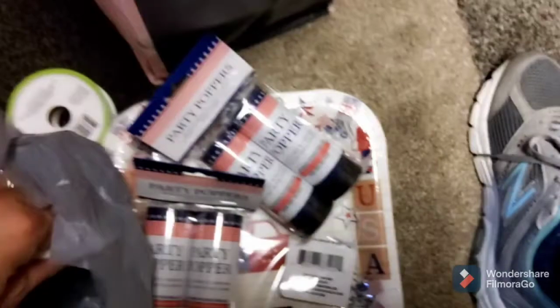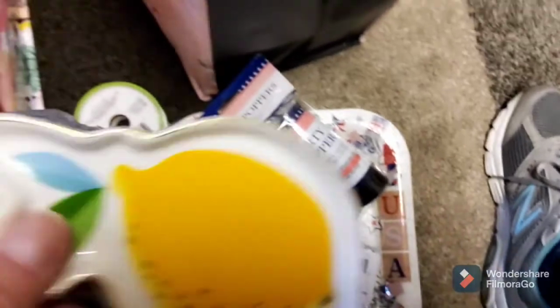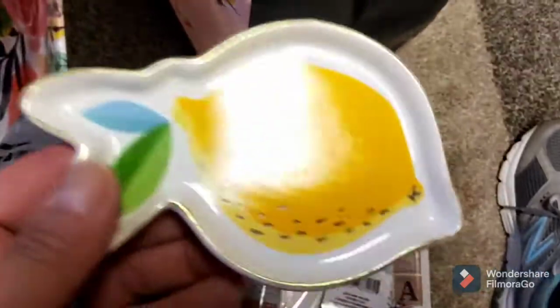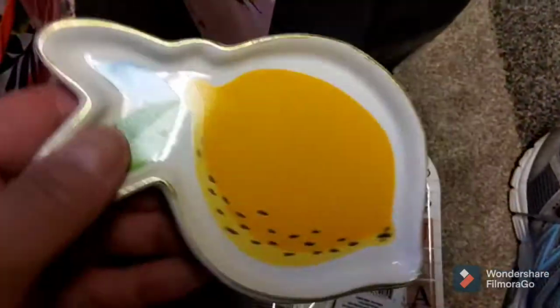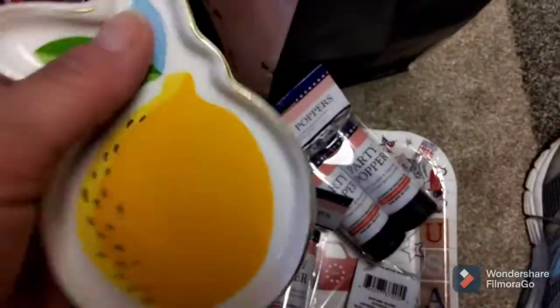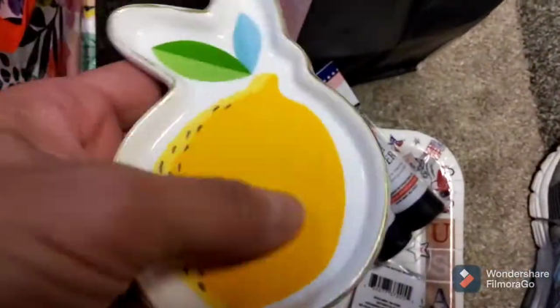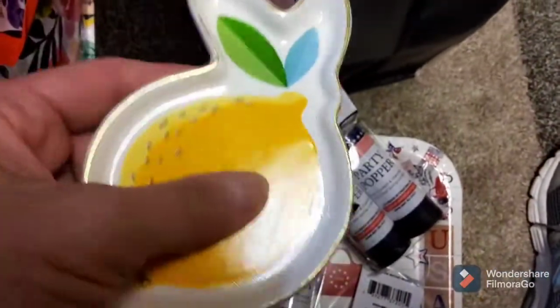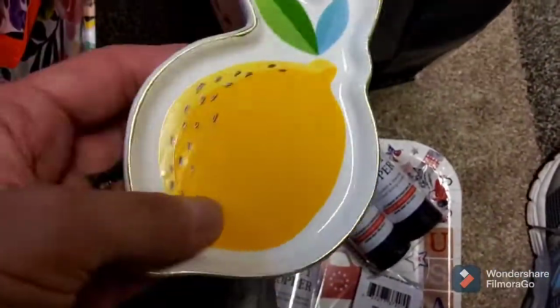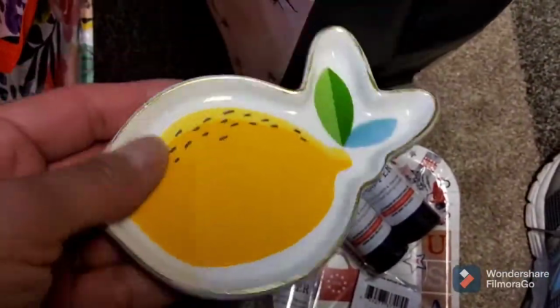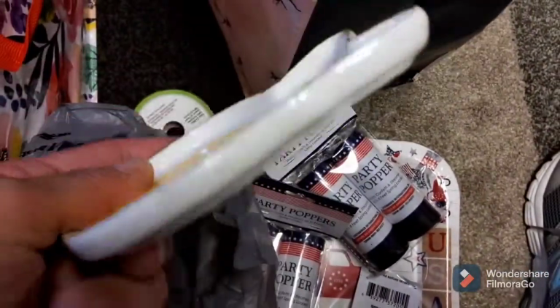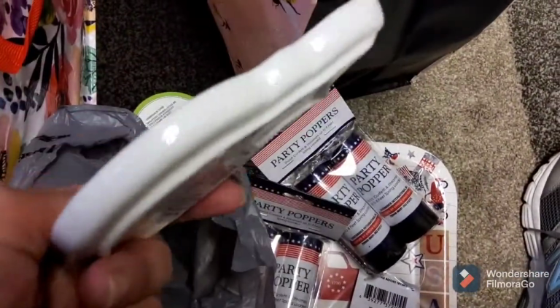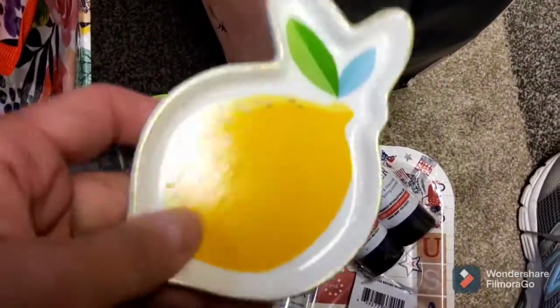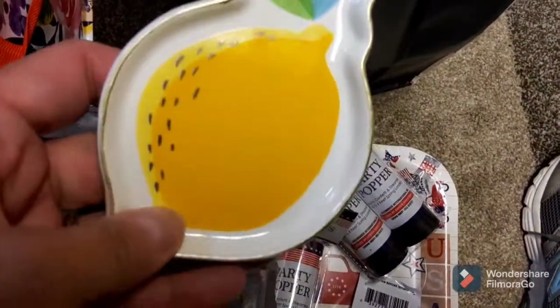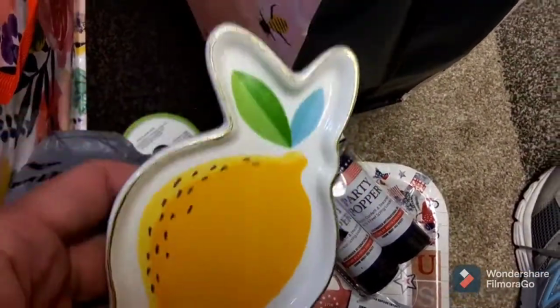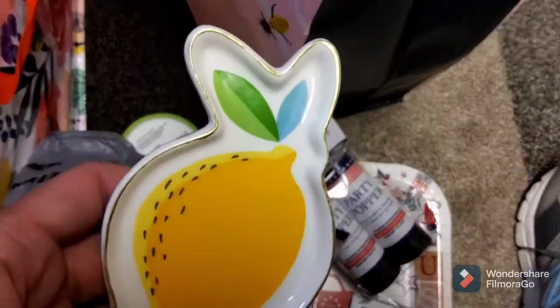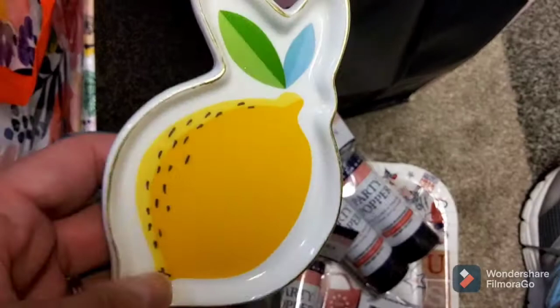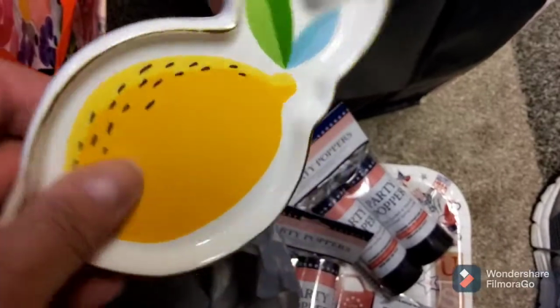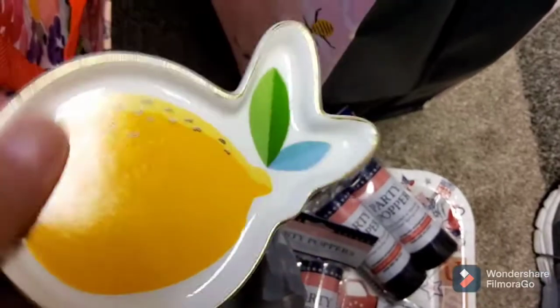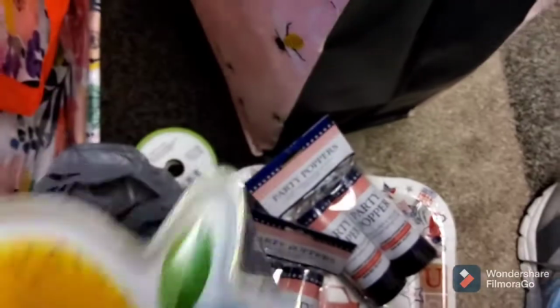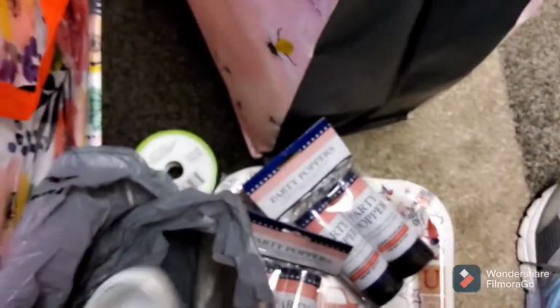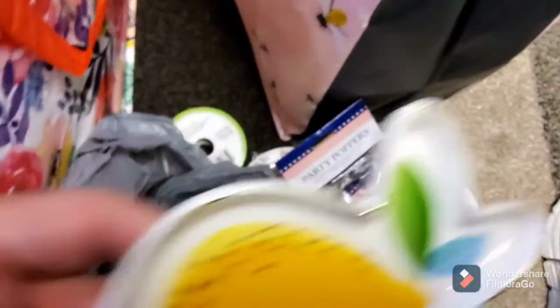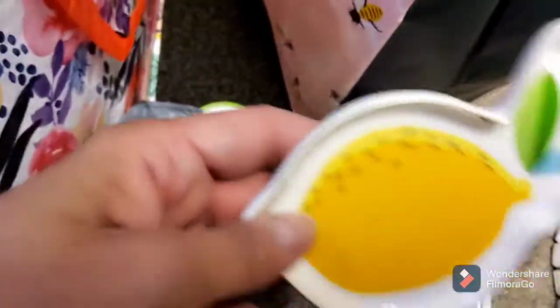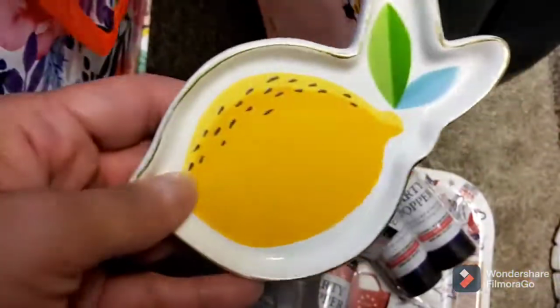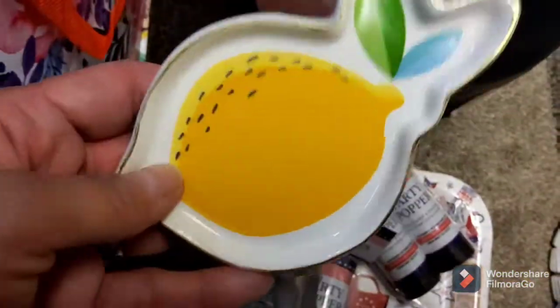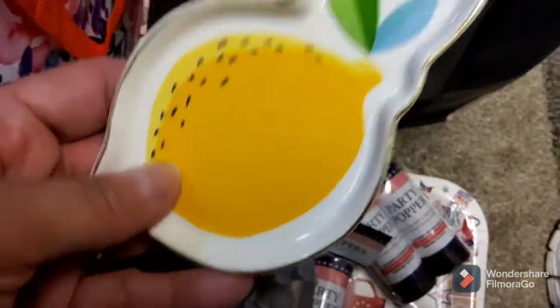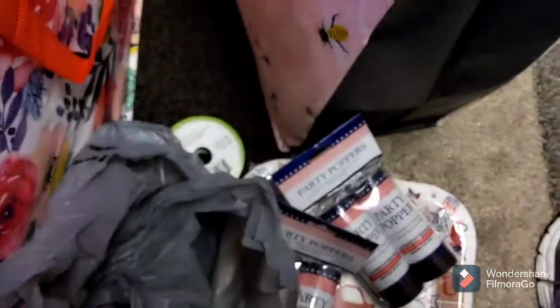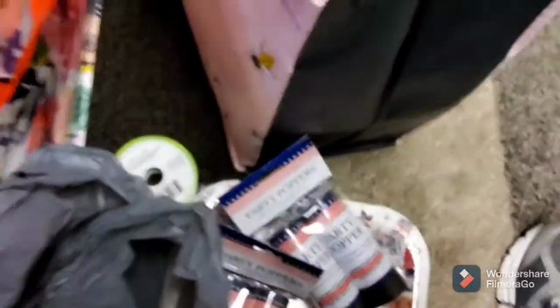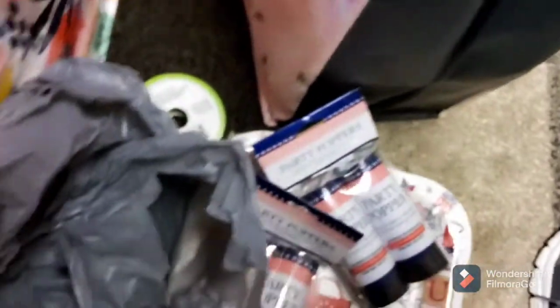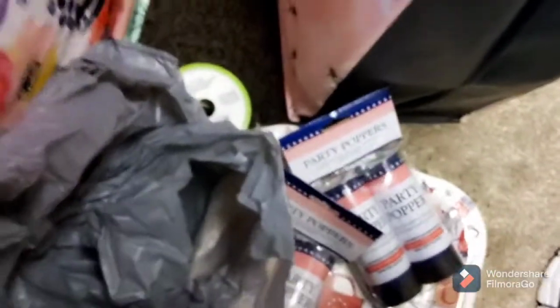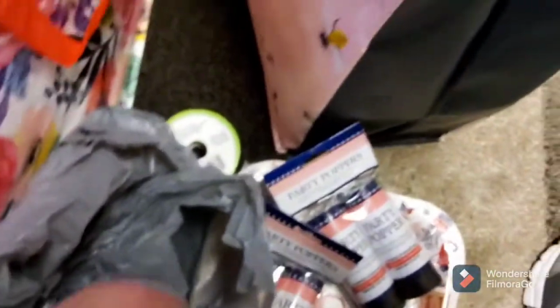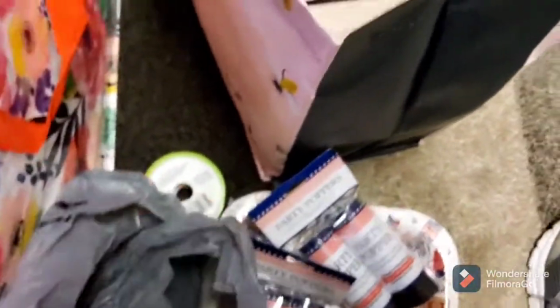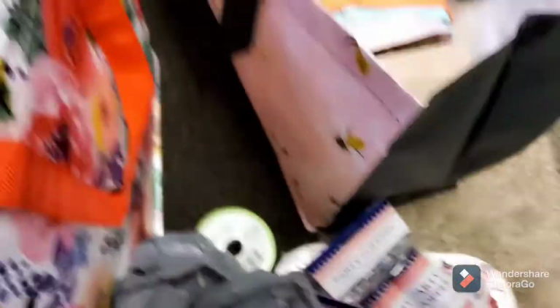And they had this cute little lemon trinket tray. I just grabbed one, because I did my kitchen in lemons, so I'm going to stick it in there — maybe use it like a spoon rest or something.